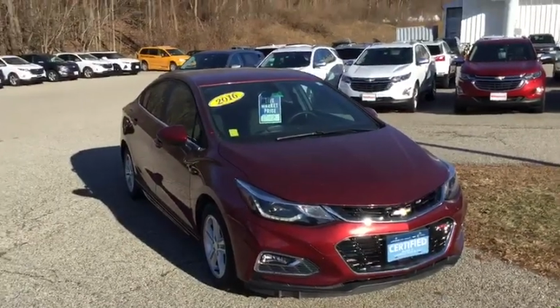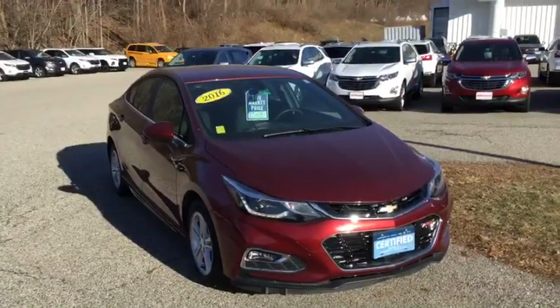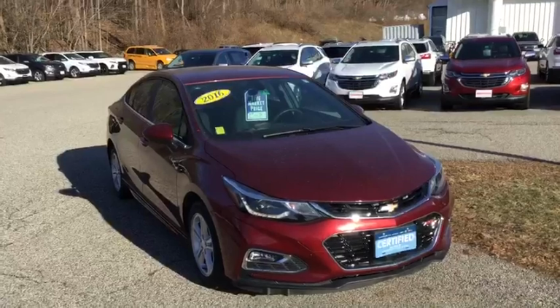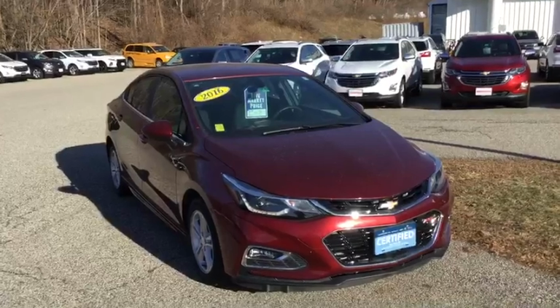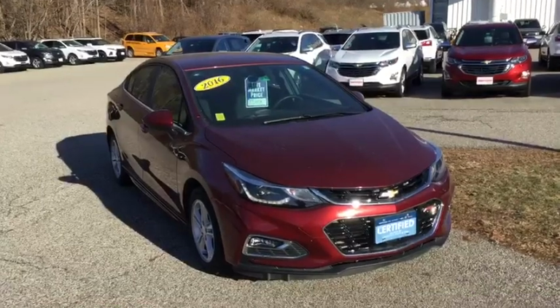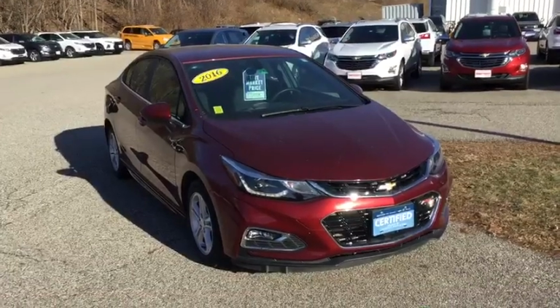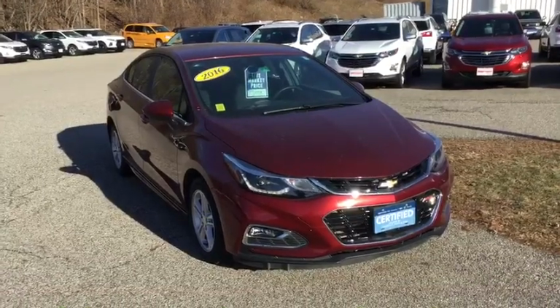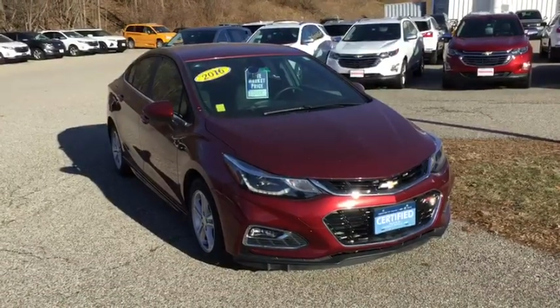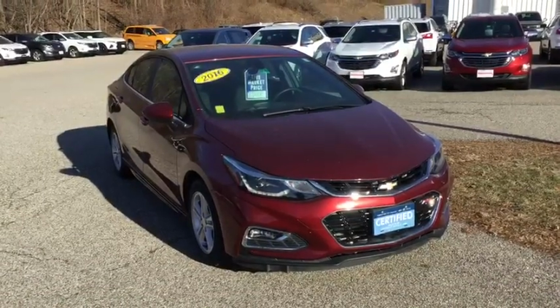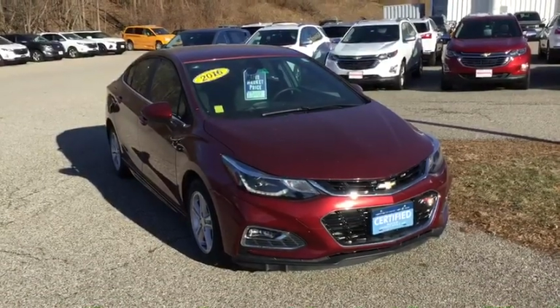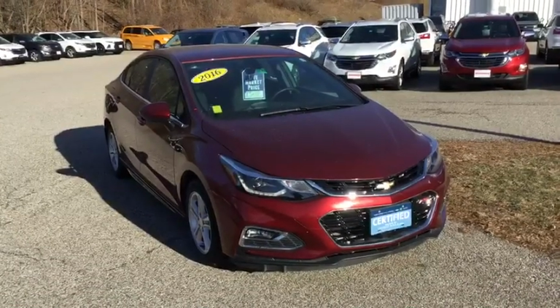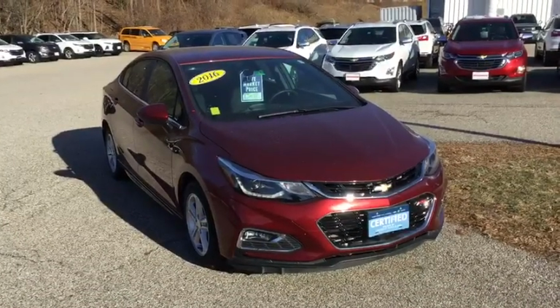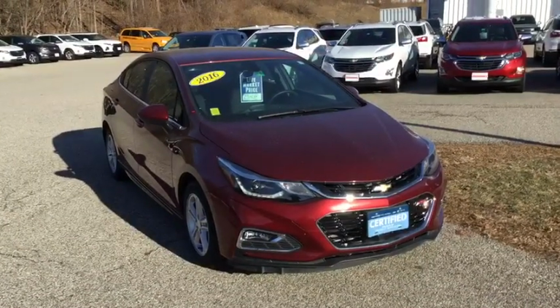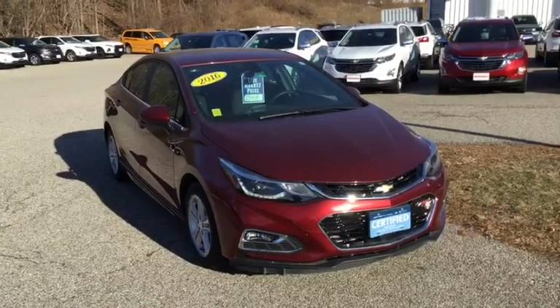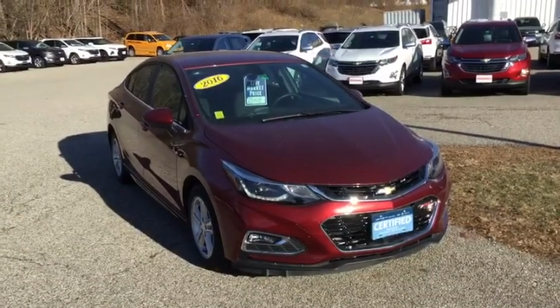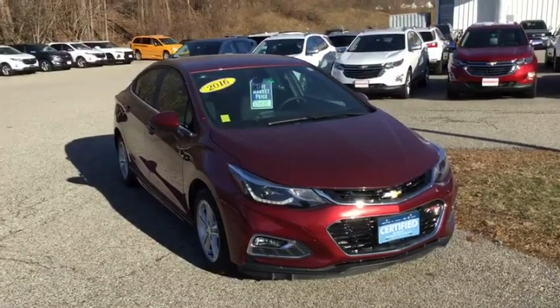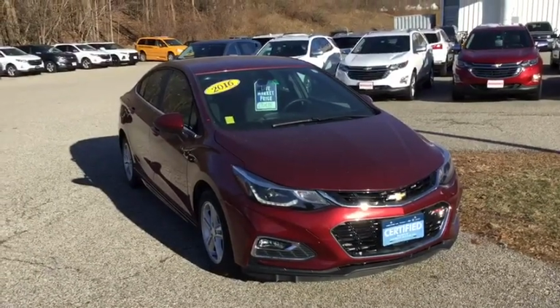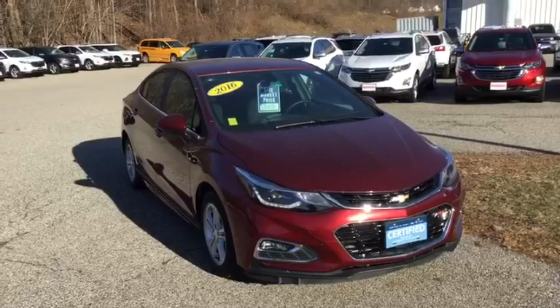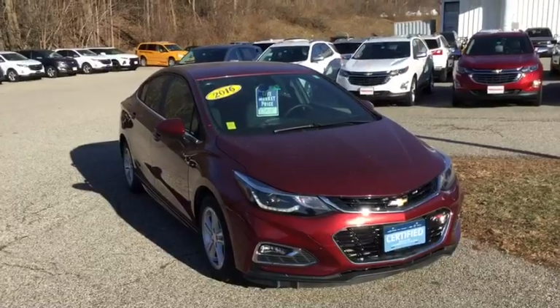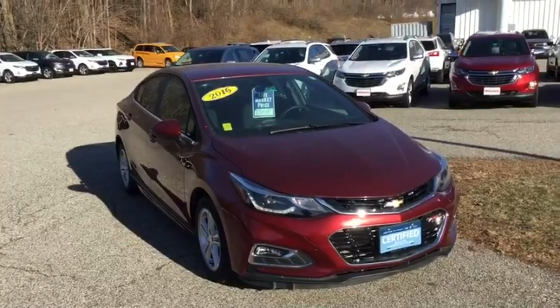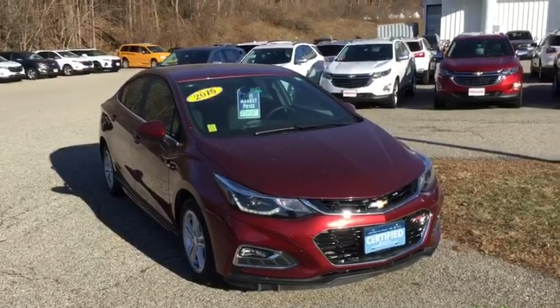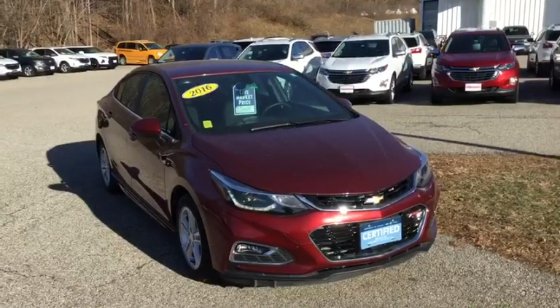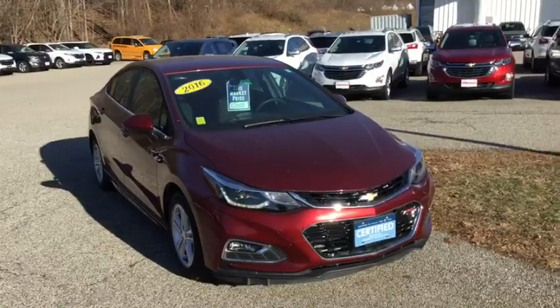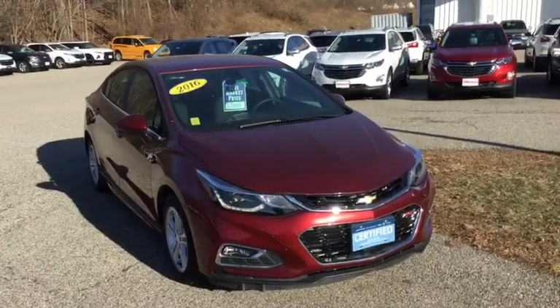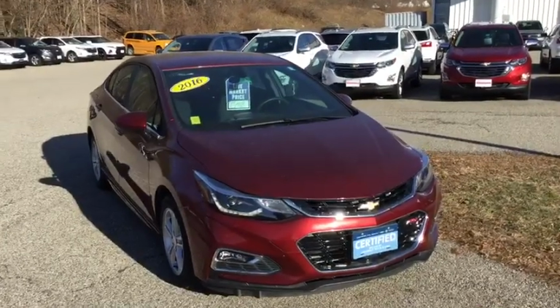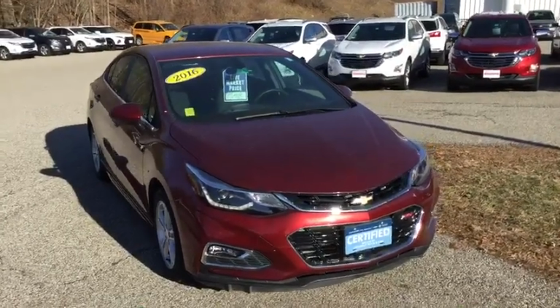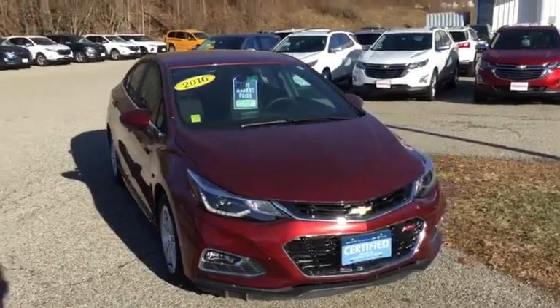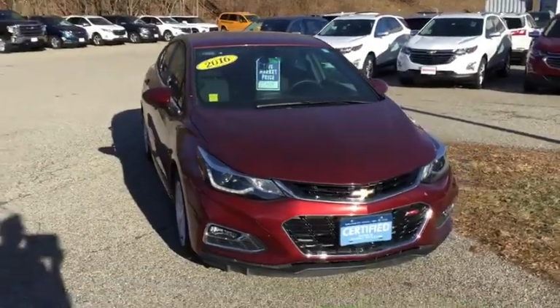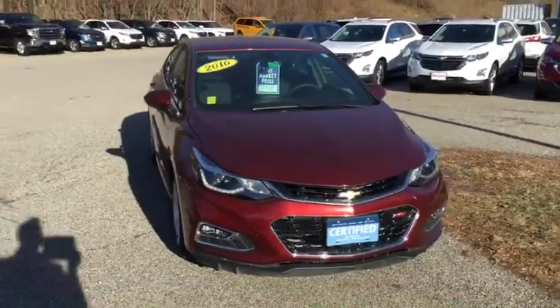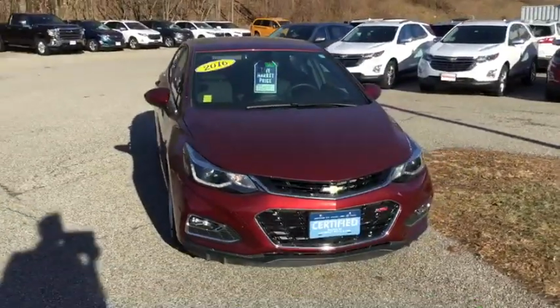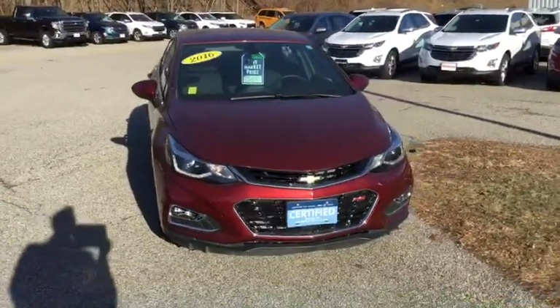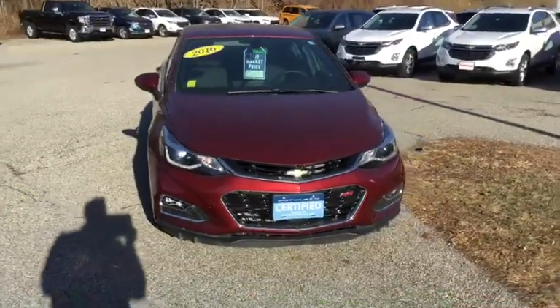Hey Jerry! Eric down here at Aldermans, Vermont's favorite car dealership. We're known for two things: awesome deals and fabulous service. Jerry, thank you very much for your inquiry into this 2016 Chevy Cruze.